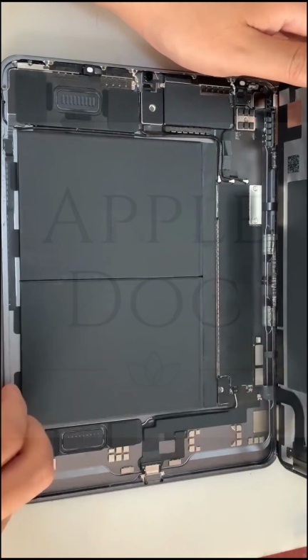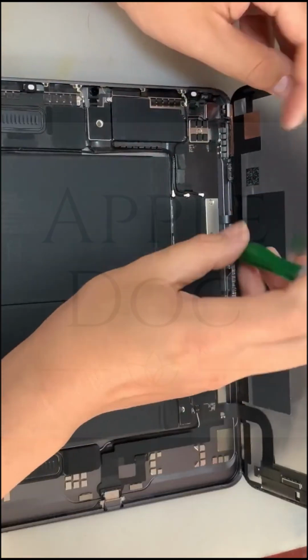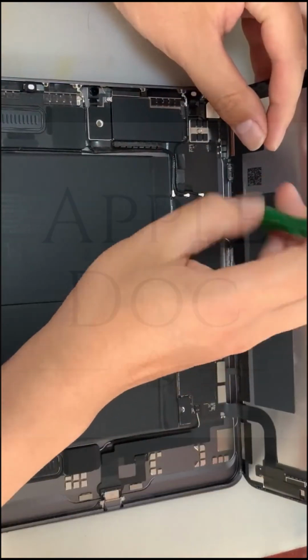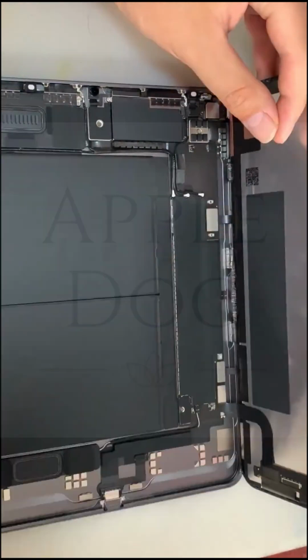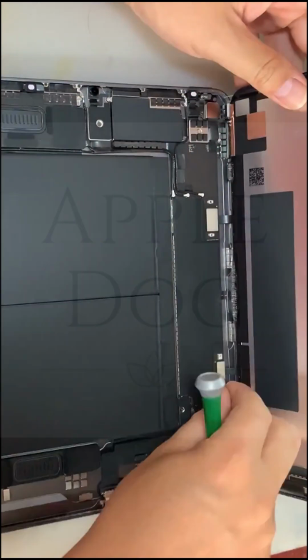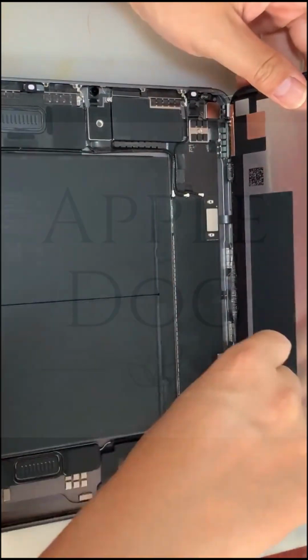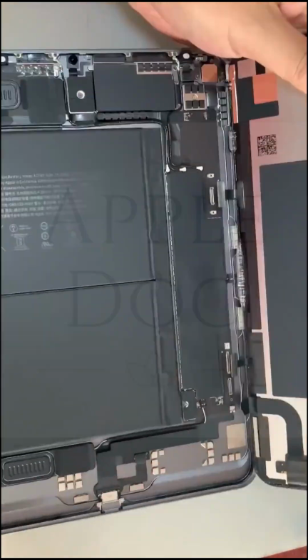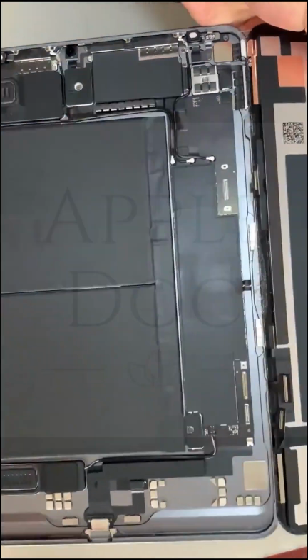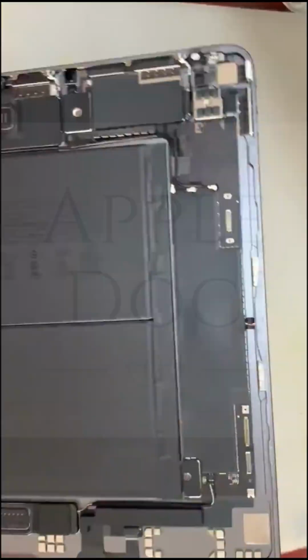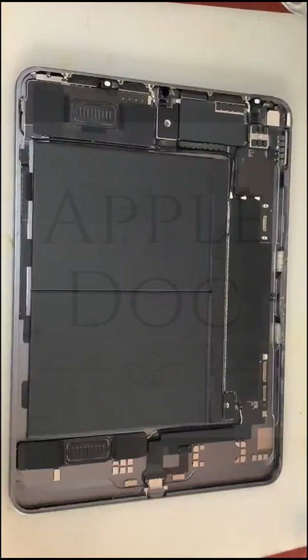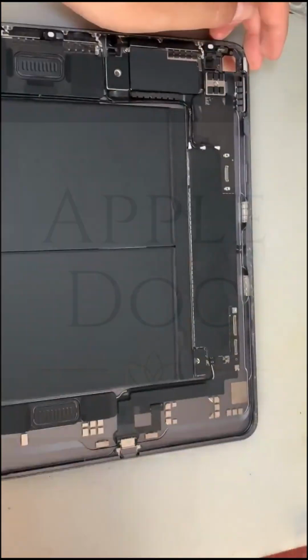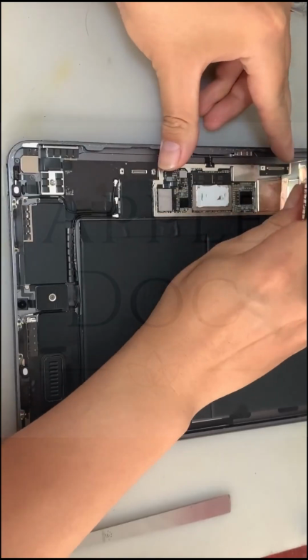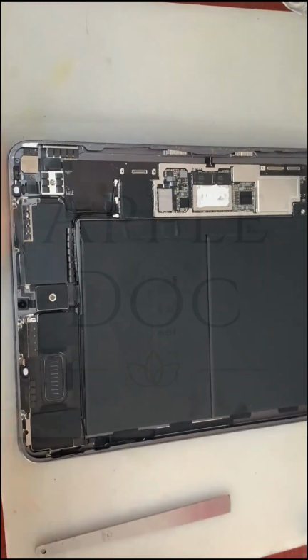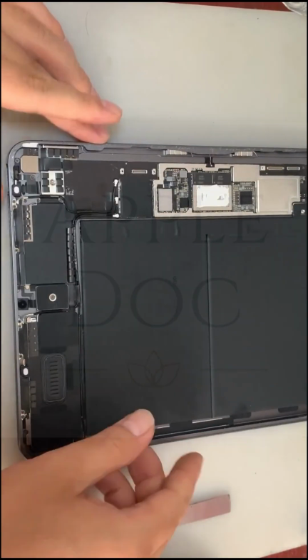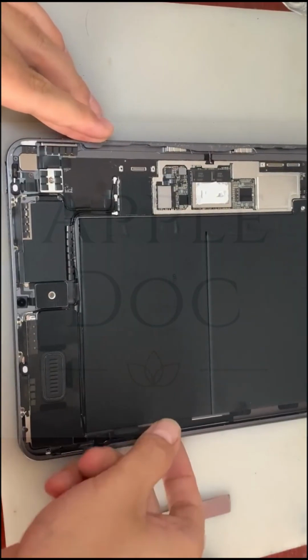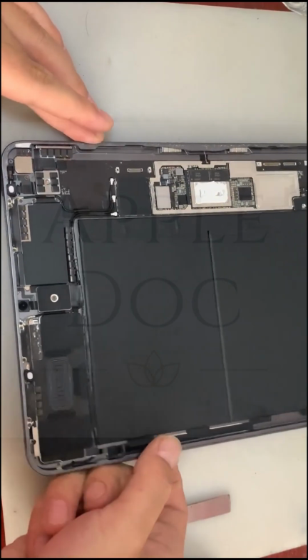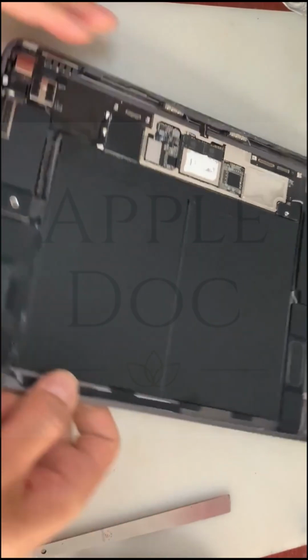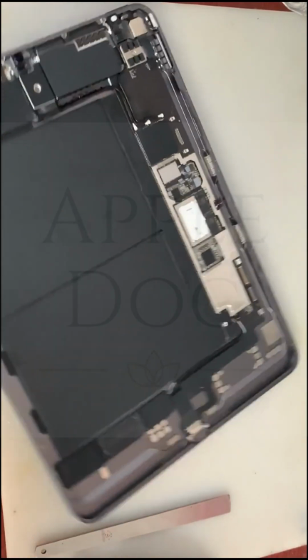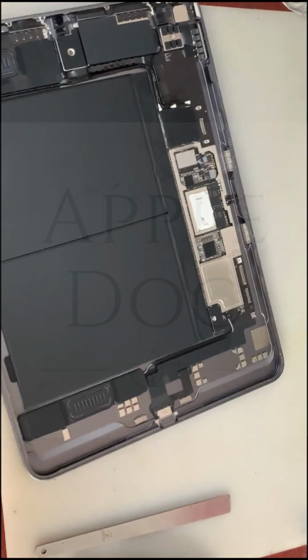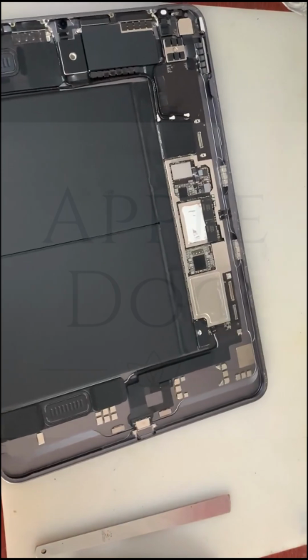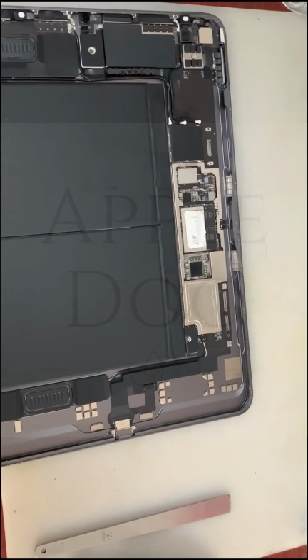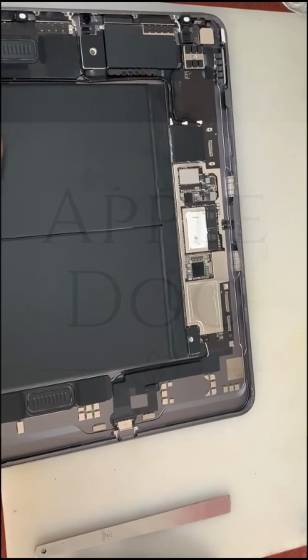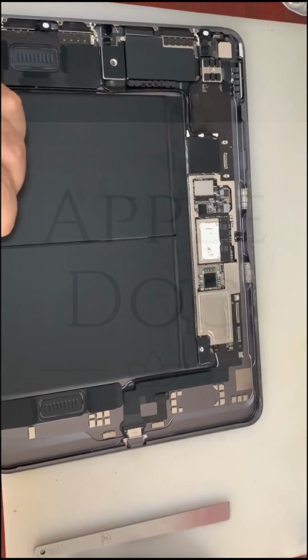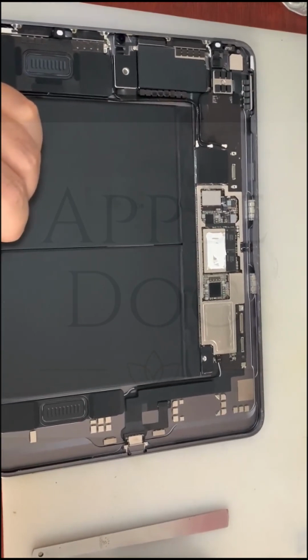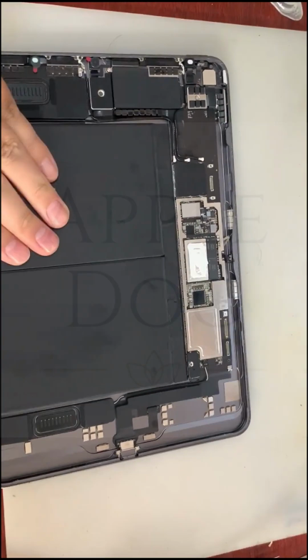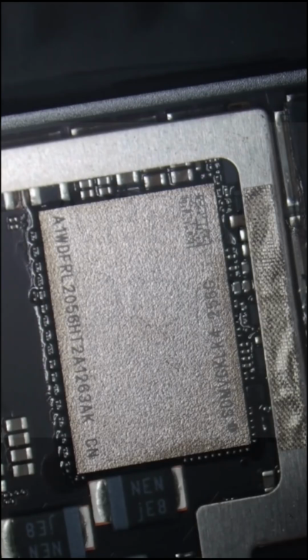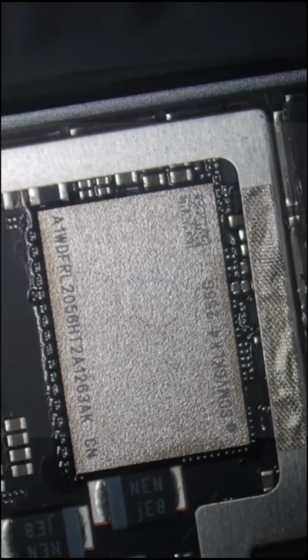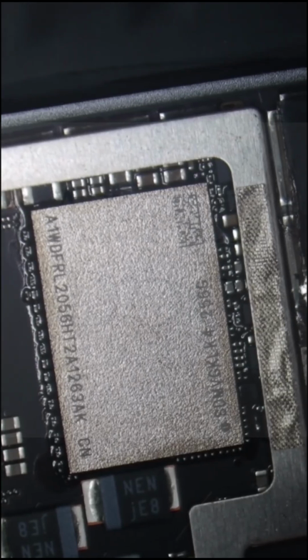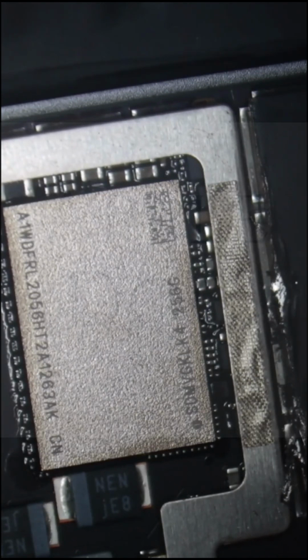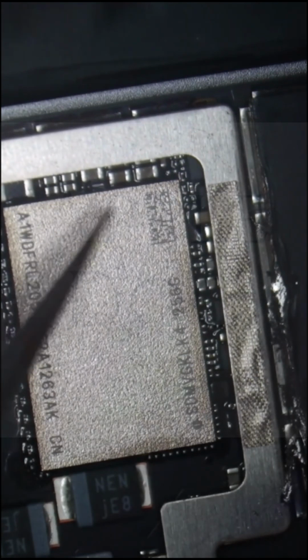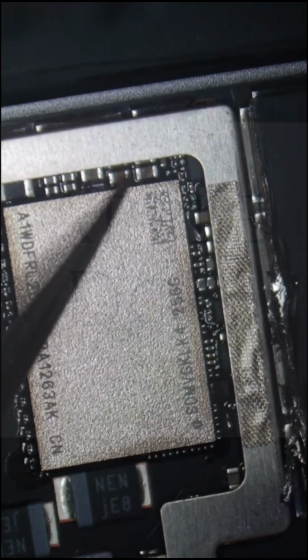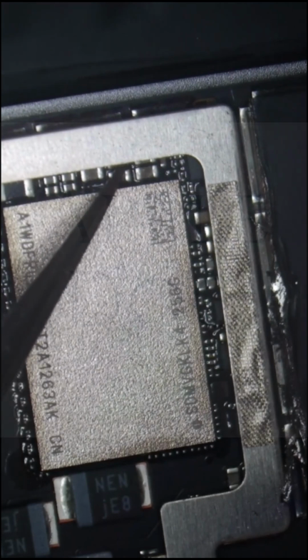Think of the motherboard as the engine under the hood. This one's packed with tiny components, each playing a big role. And after some detective work, we found the culprit — a faulty chip that left this iPad stranded.